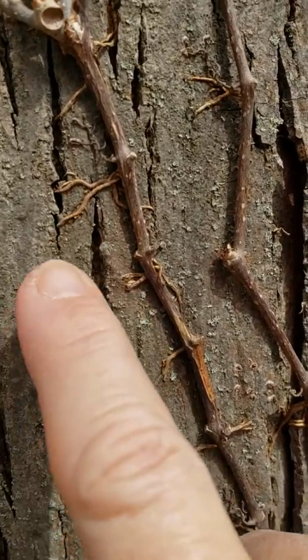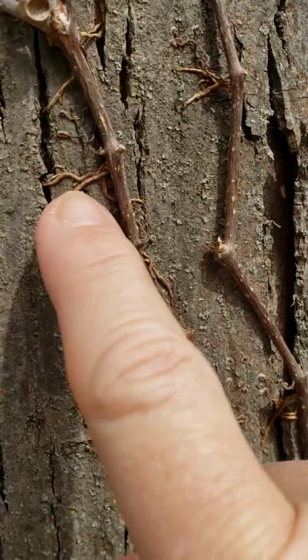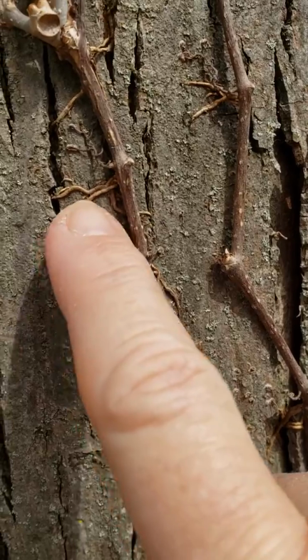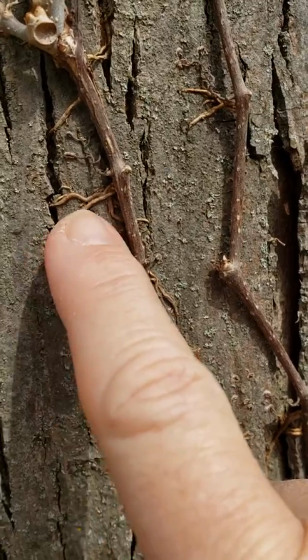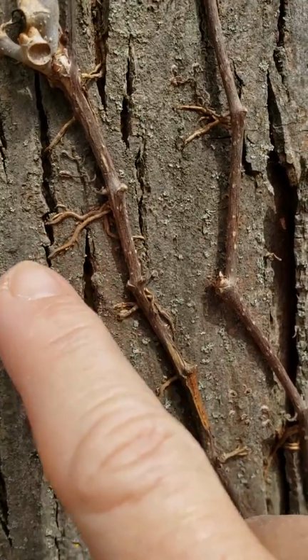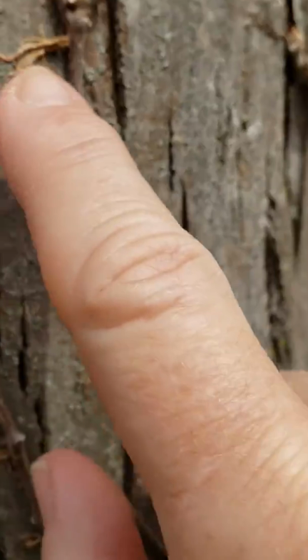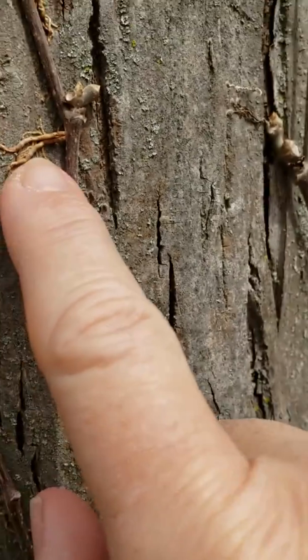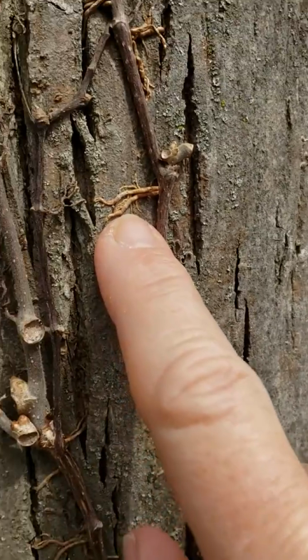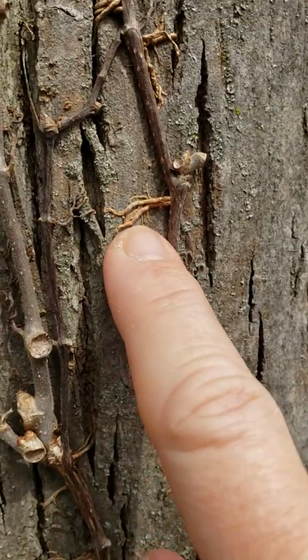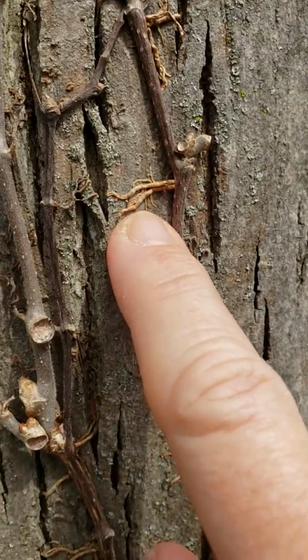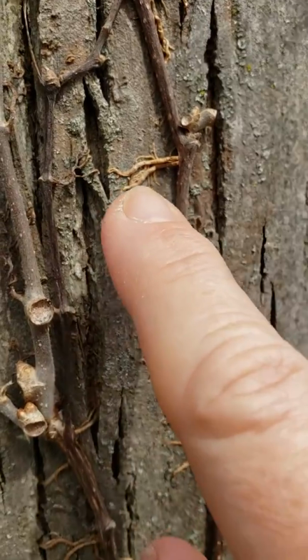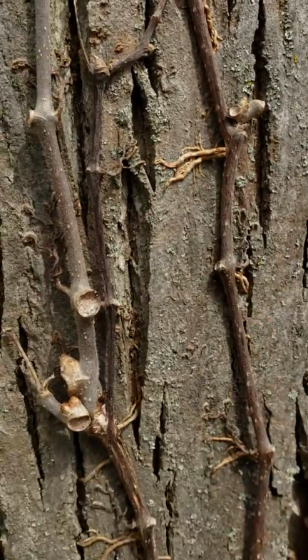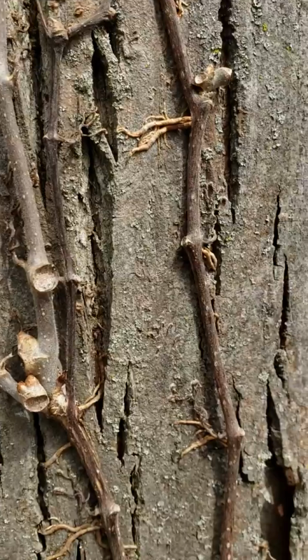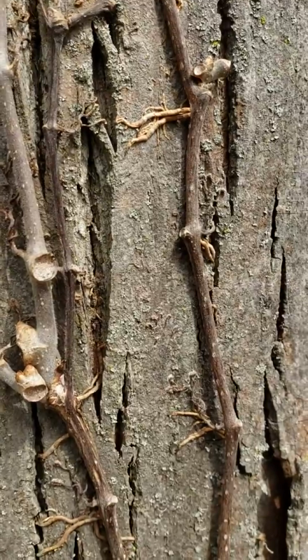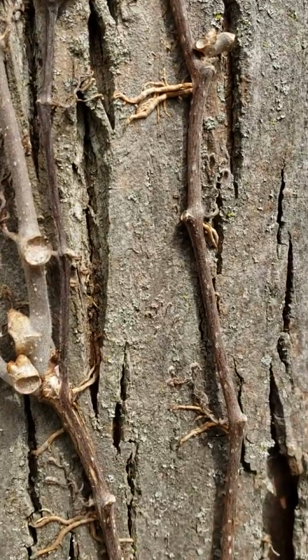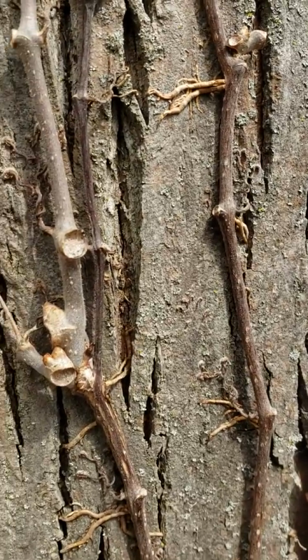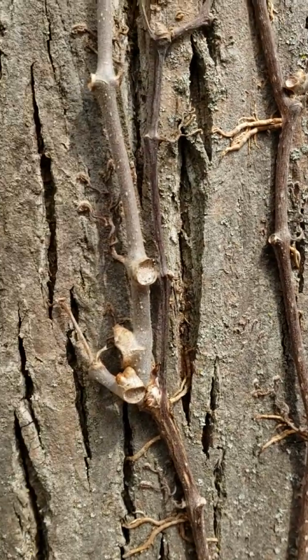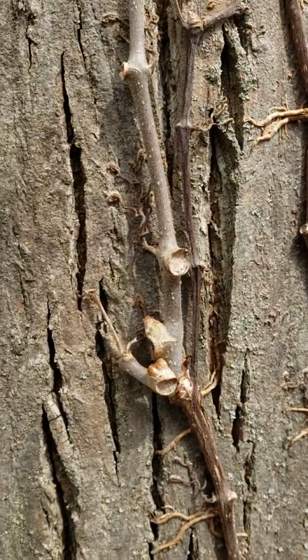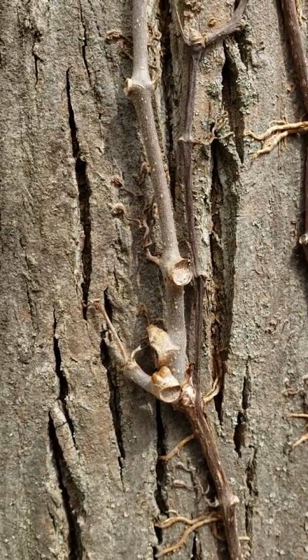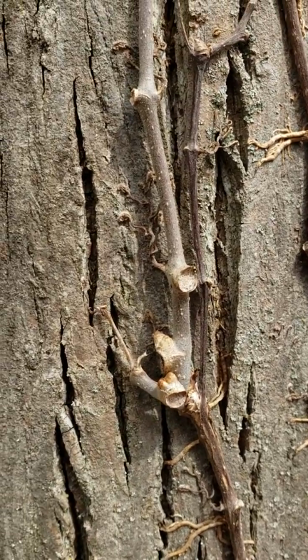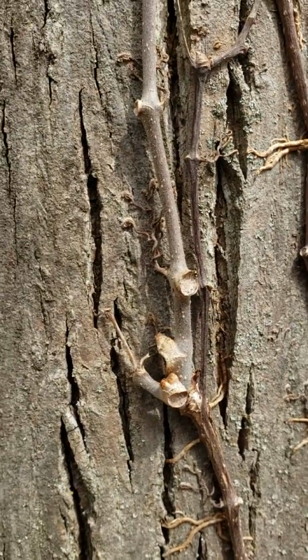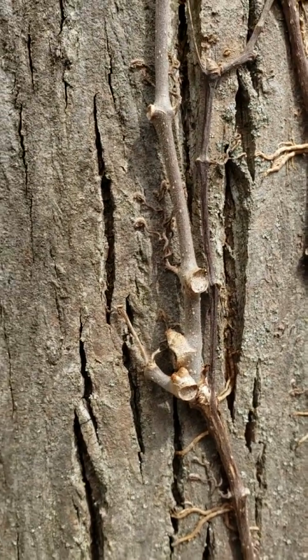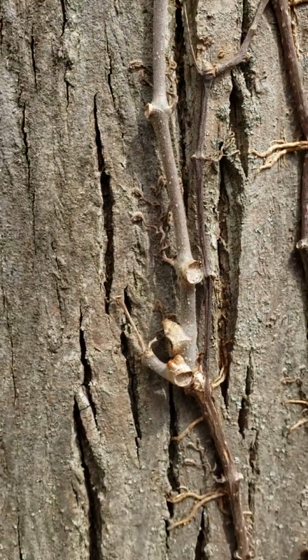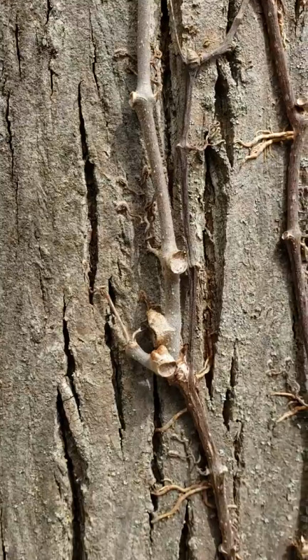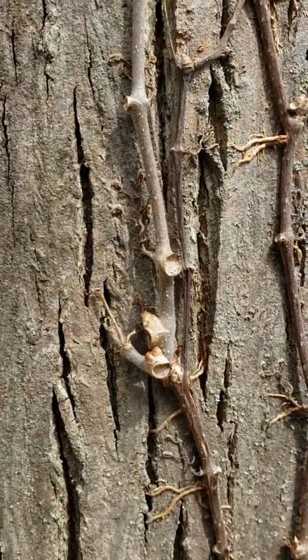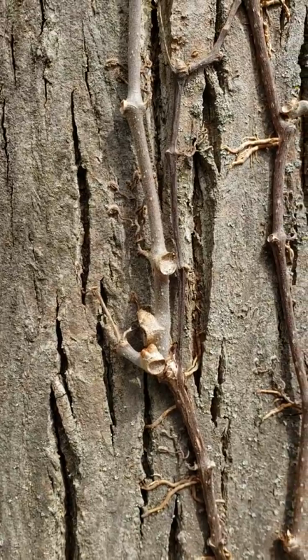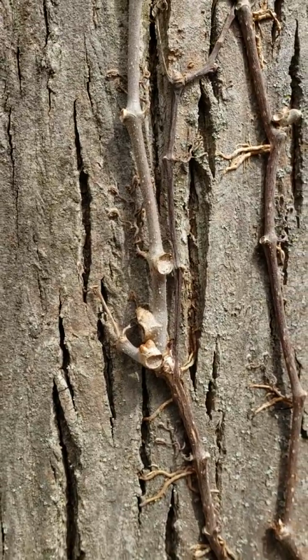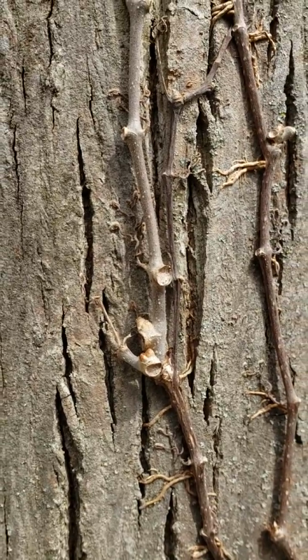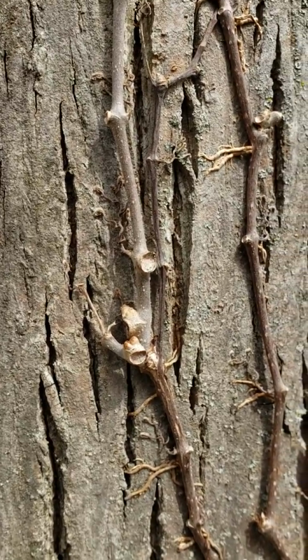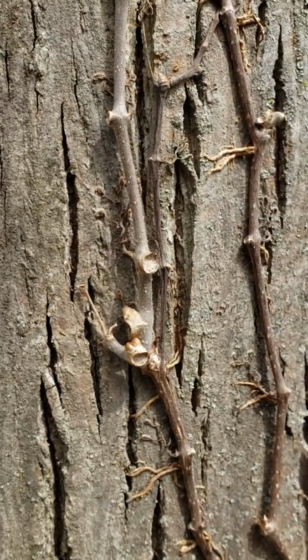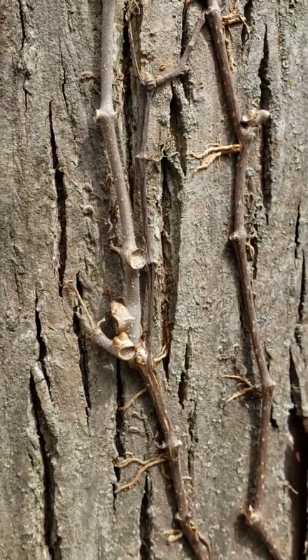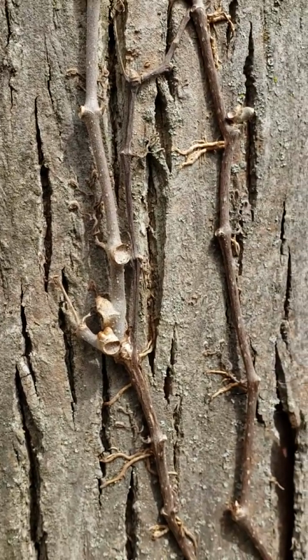These are the little aerial roots that hold the vine to the tree. And on Poison Ivy, they're much thinner. On the Virginia Creeper, they're thick and just fat-looking.